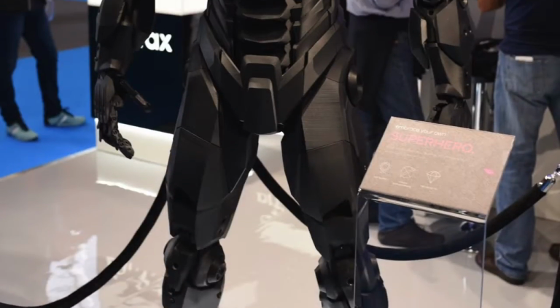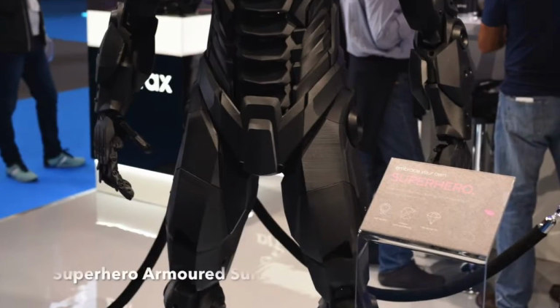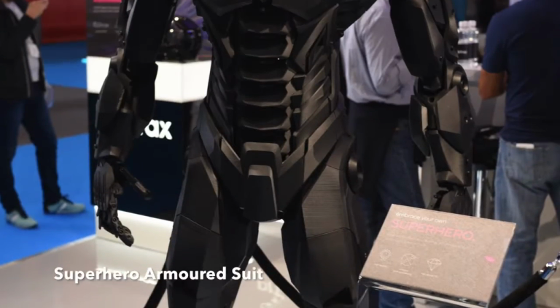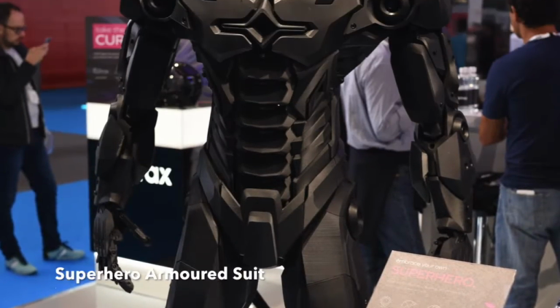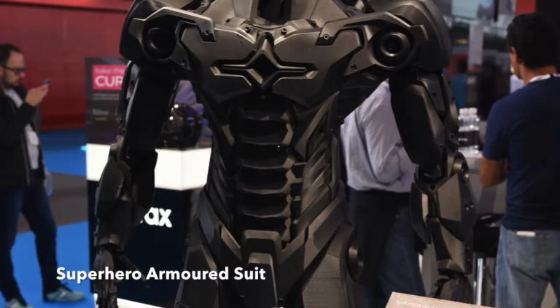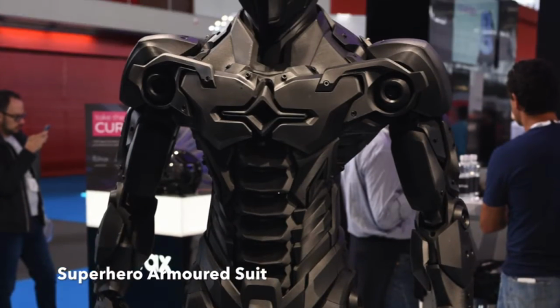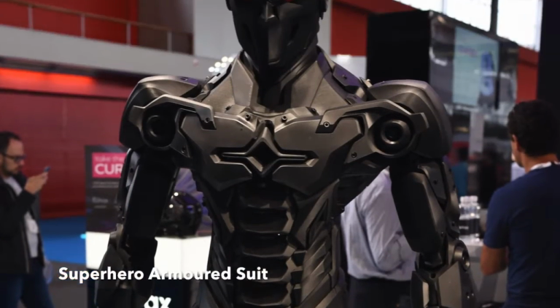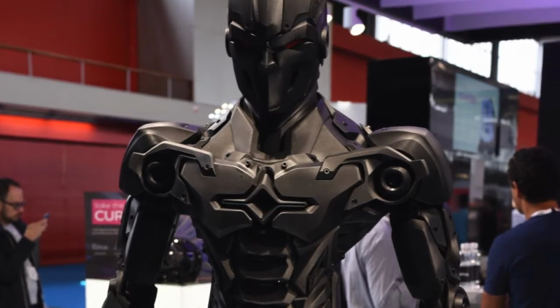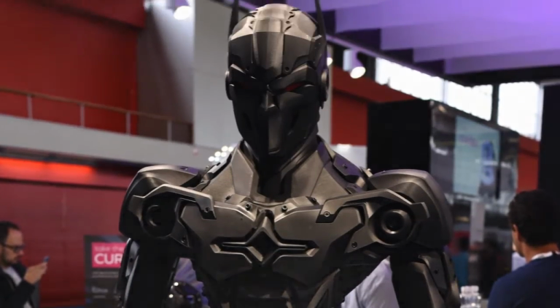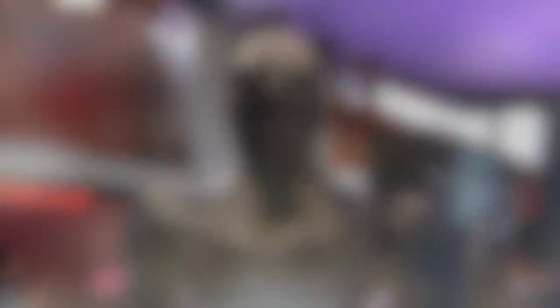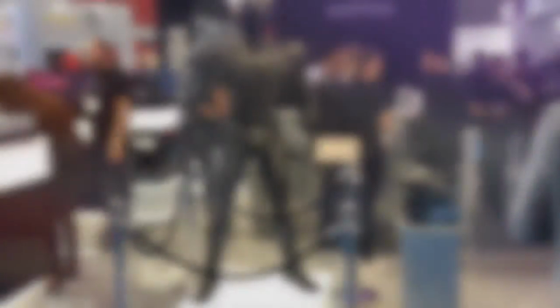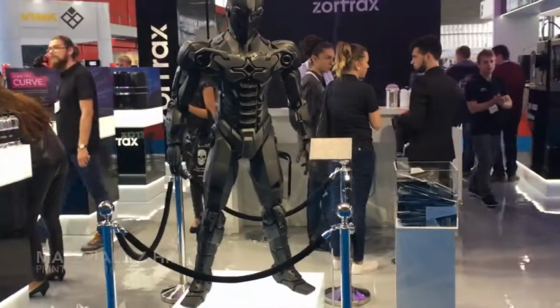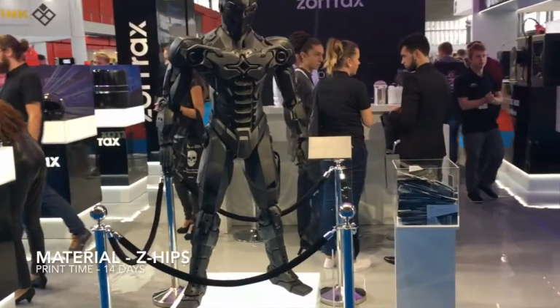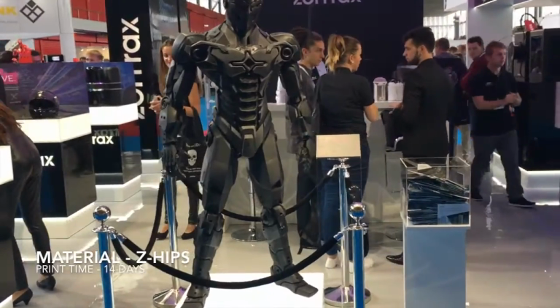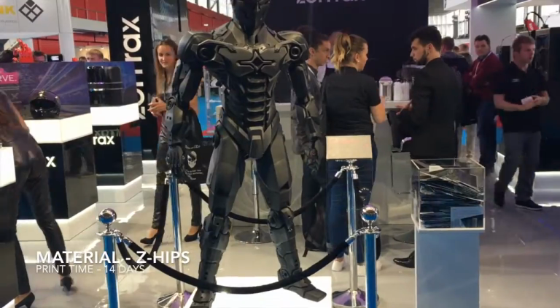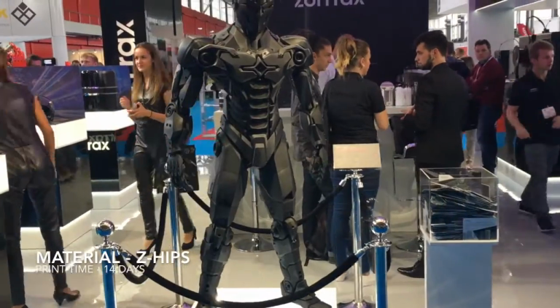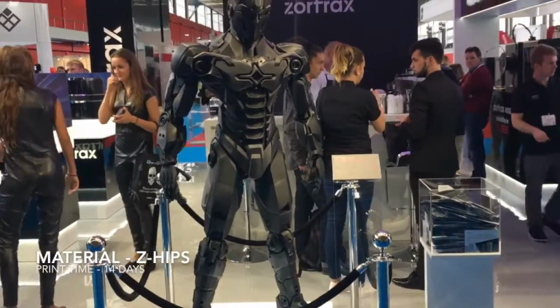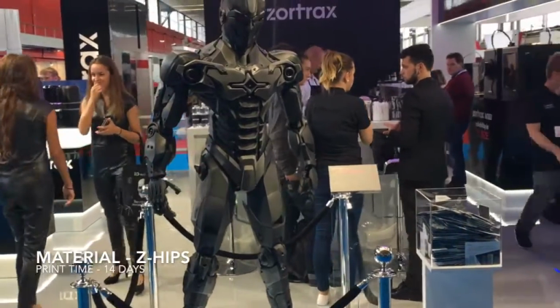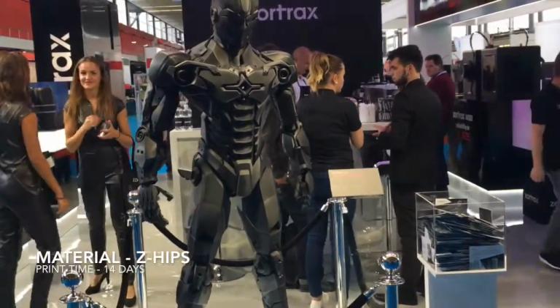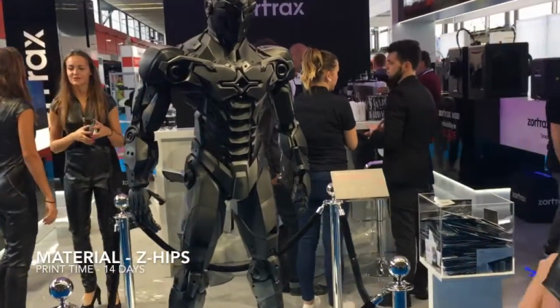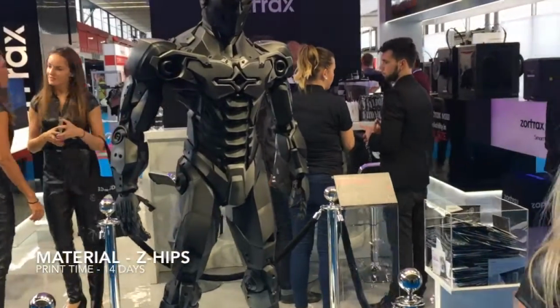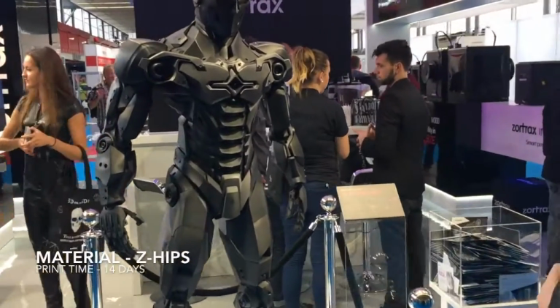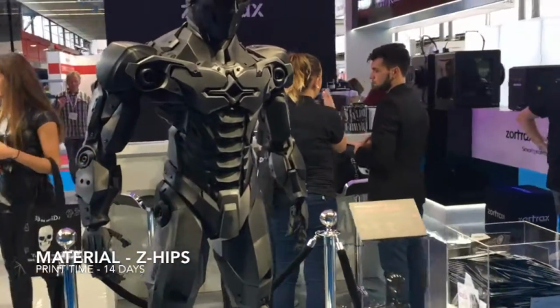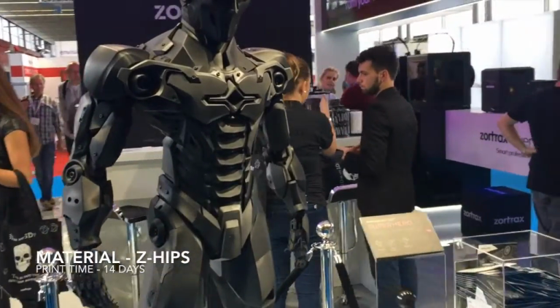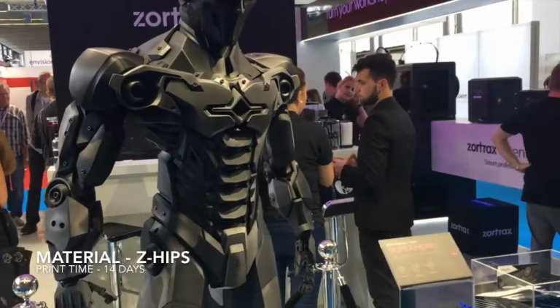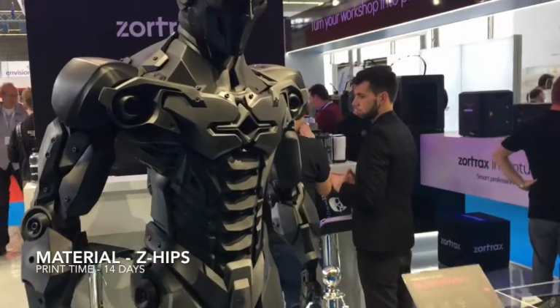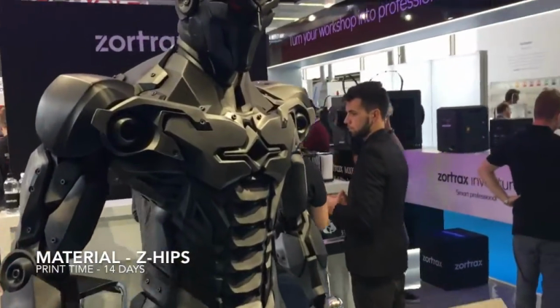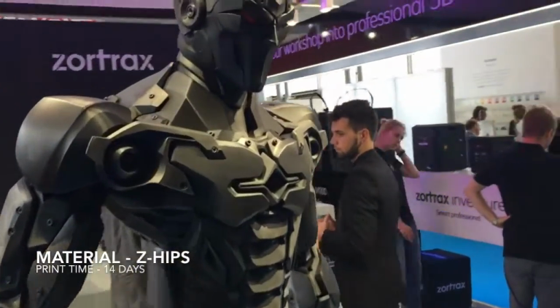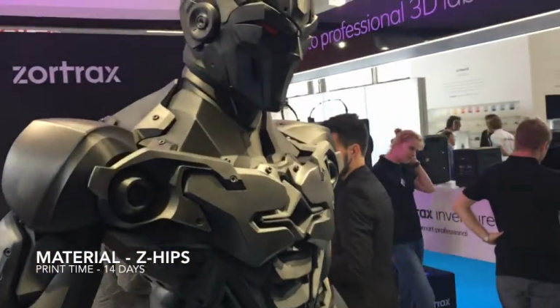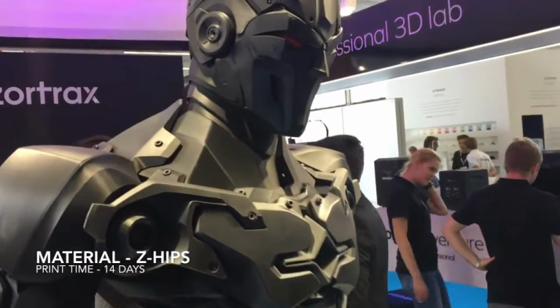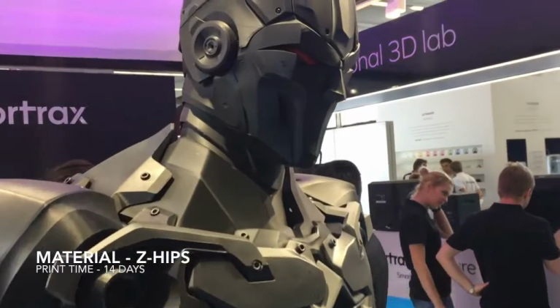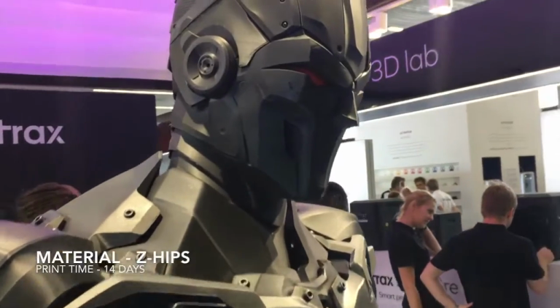Lastly we have this incredible superhero armoured suit. Consisting of 300 parts printed over 14 days on the Zortrac M200, this armoured suit looks amazing and welcomed us to the show.